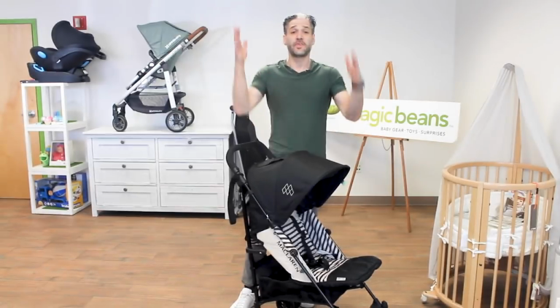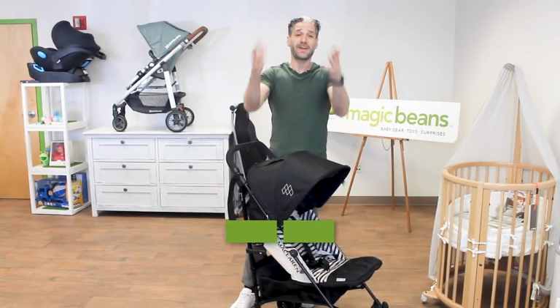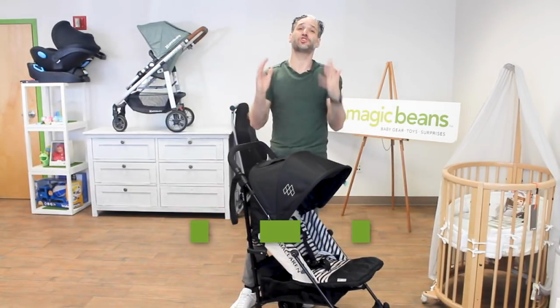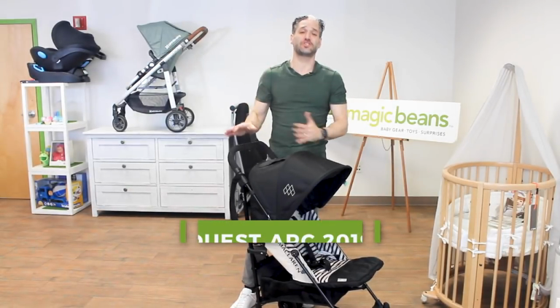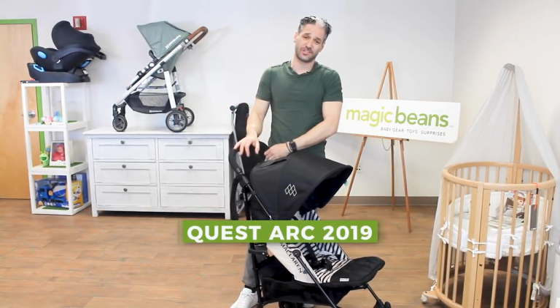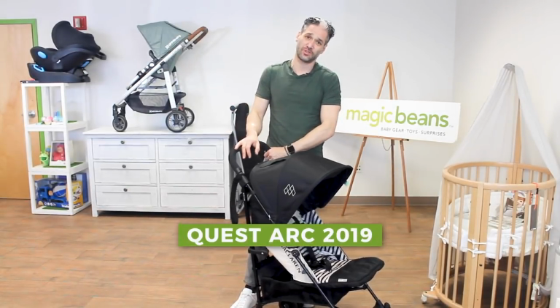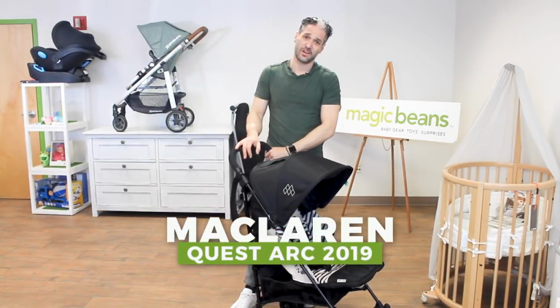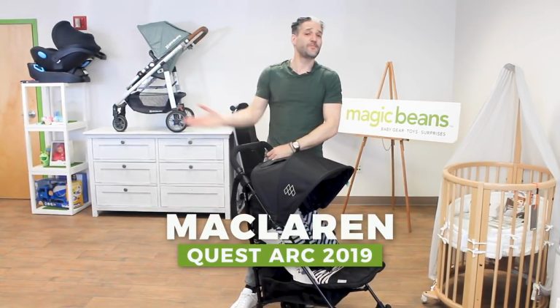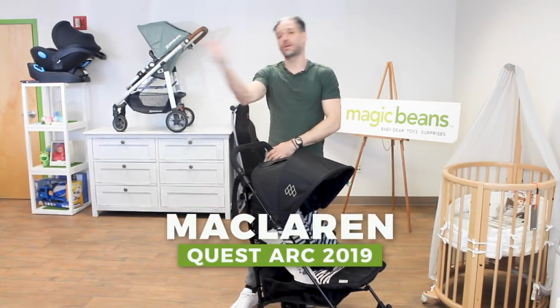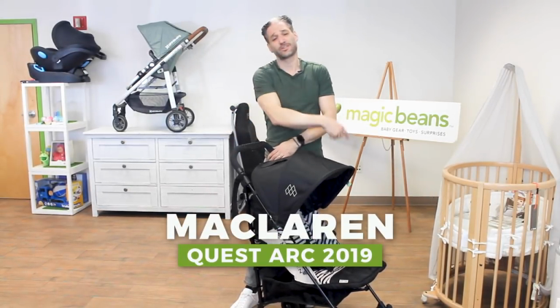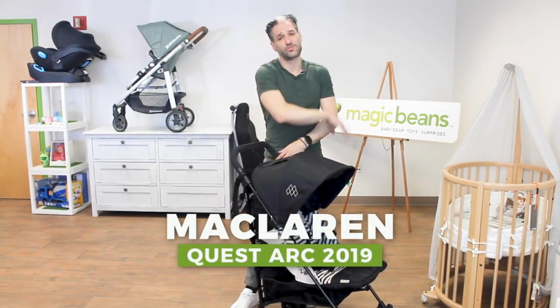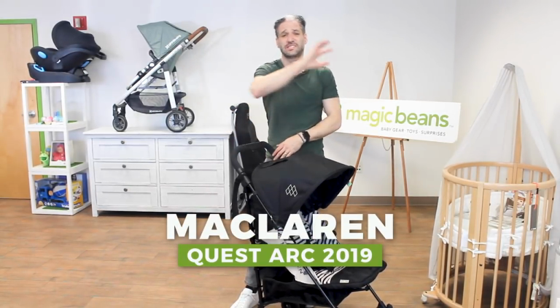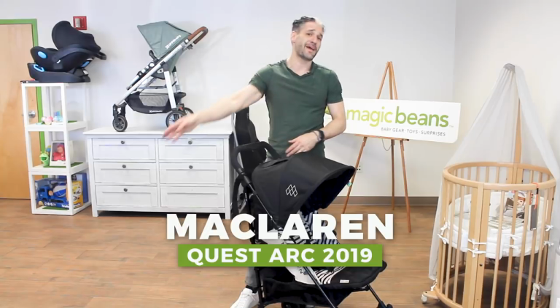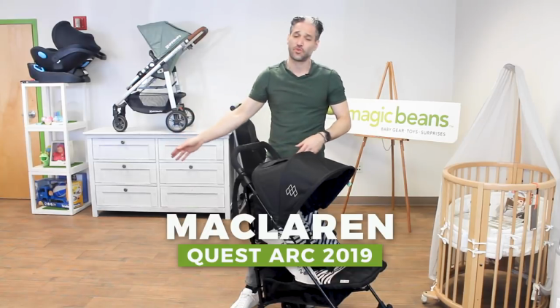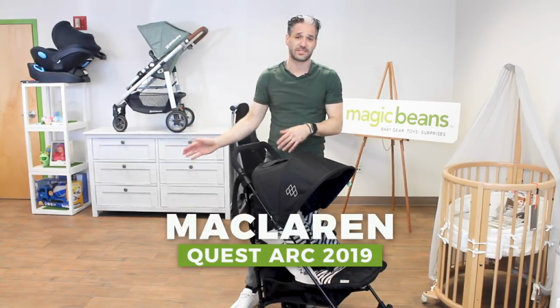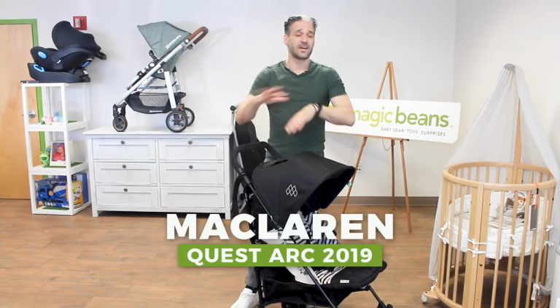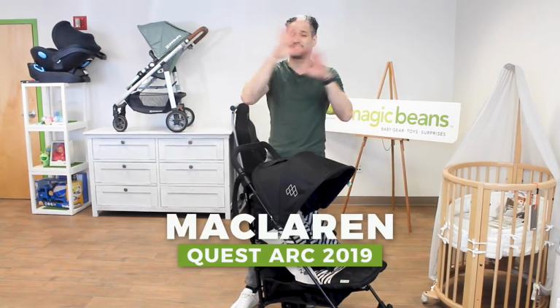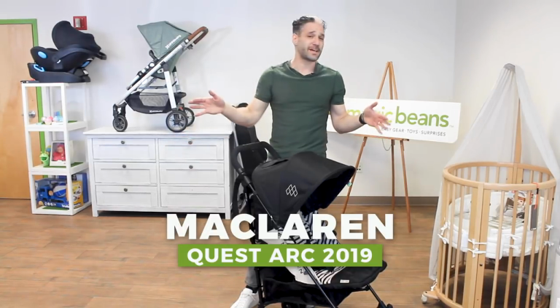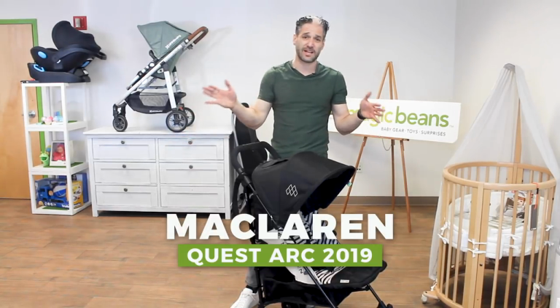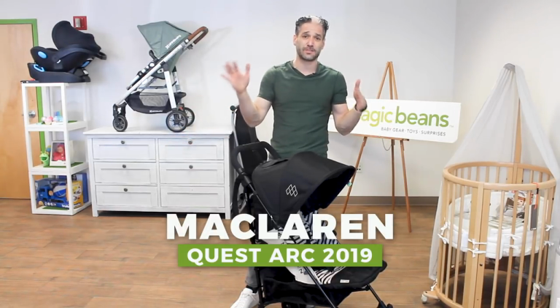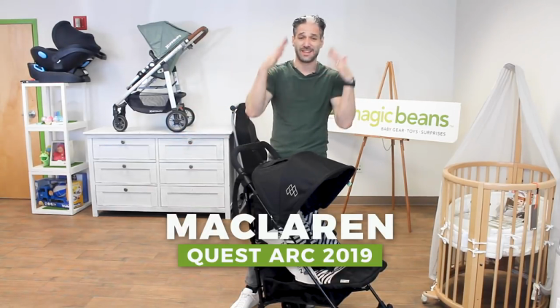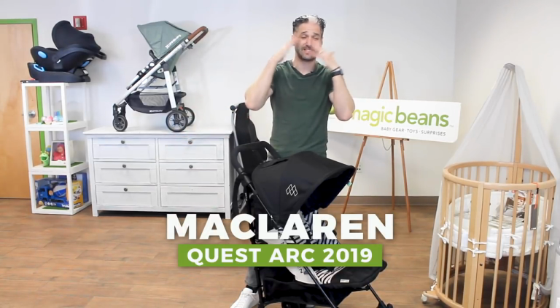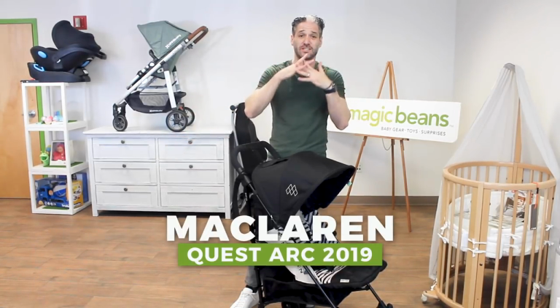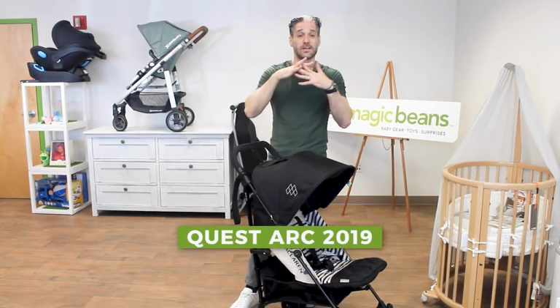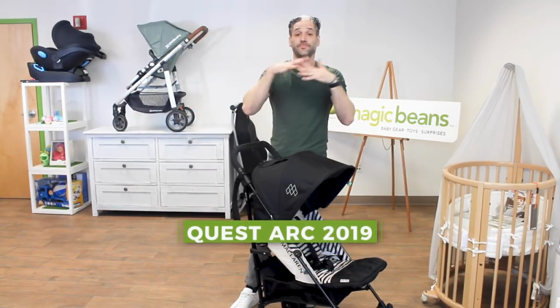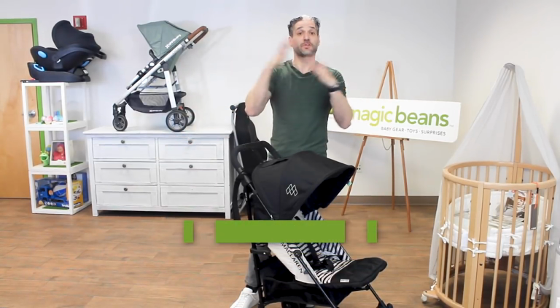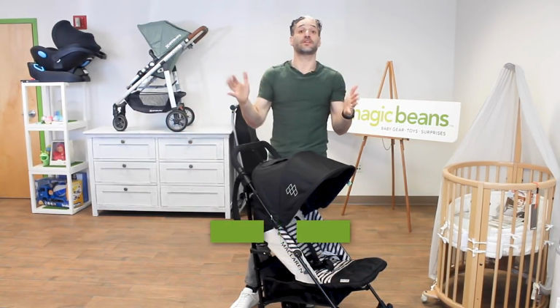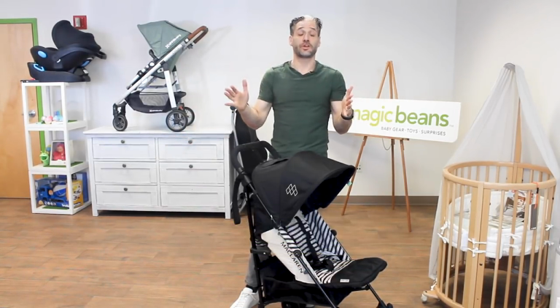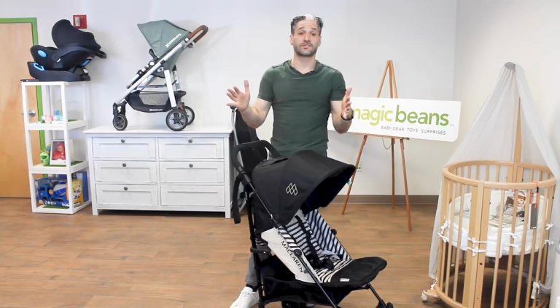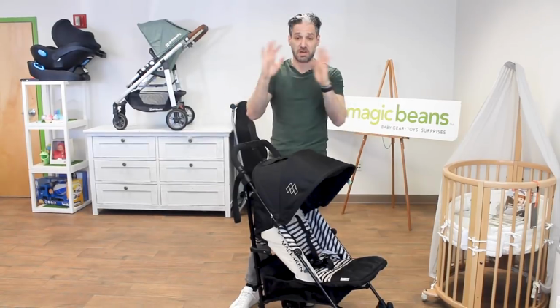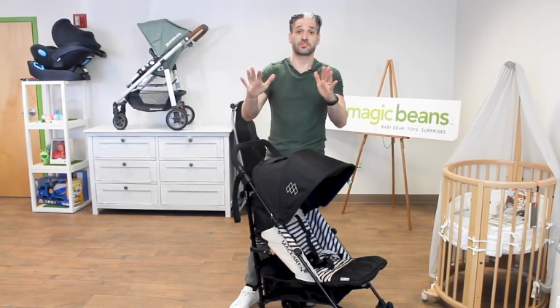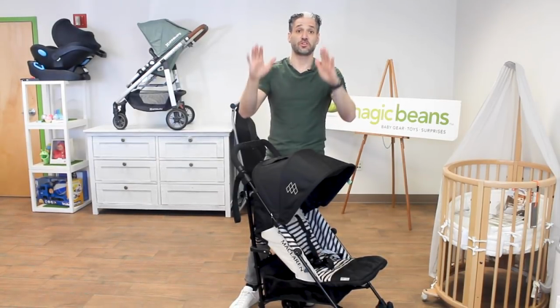There are major changes to the stroller. If you look at my past reviews you can see the past Quests, you can see the past McLarens, but this is just... there's a lot of new things about the stroller.